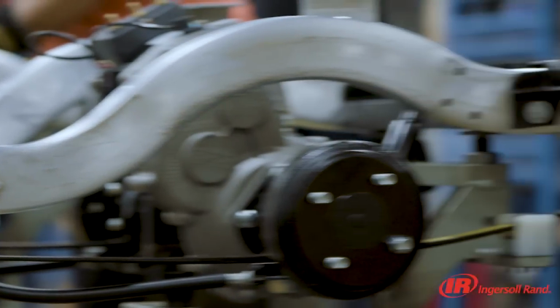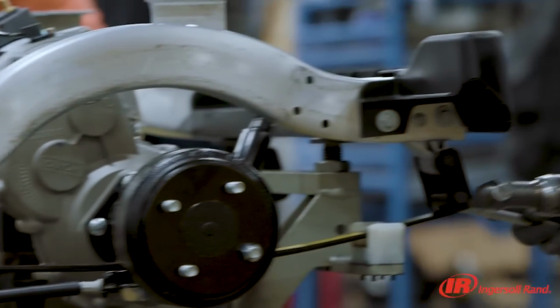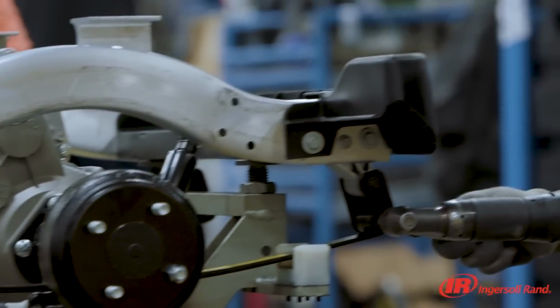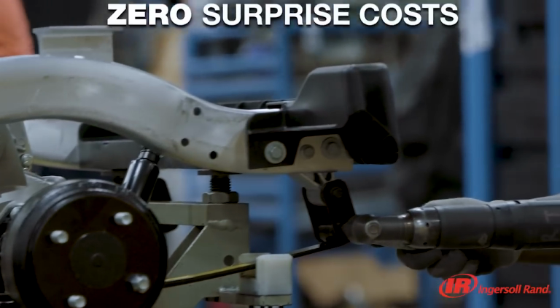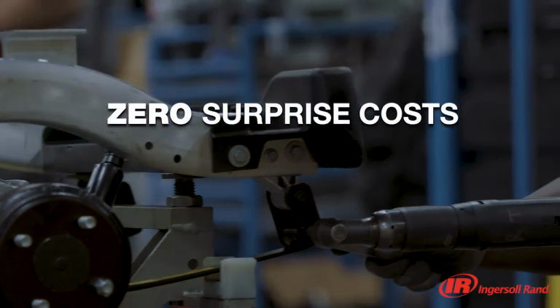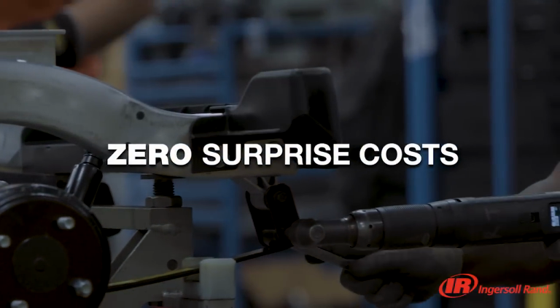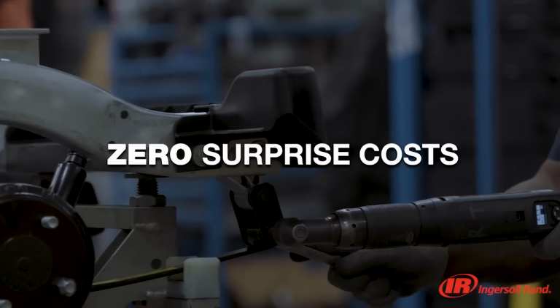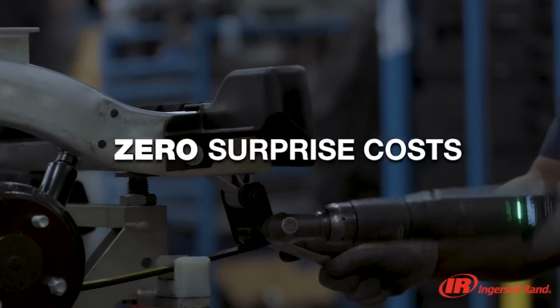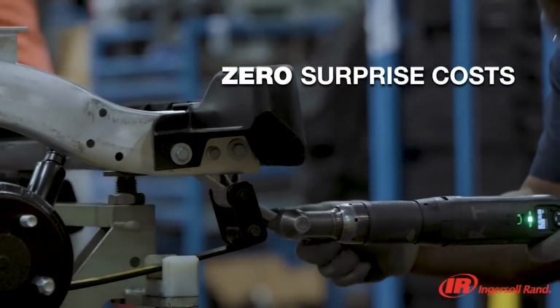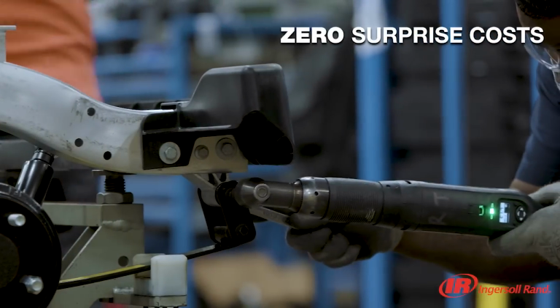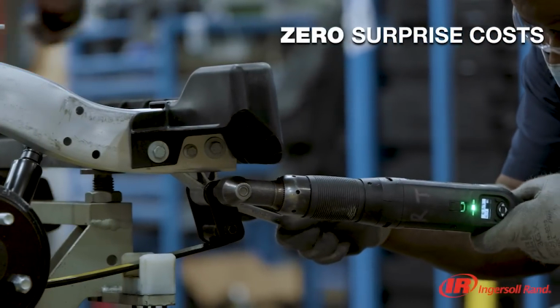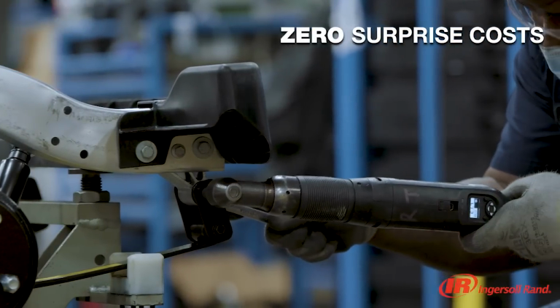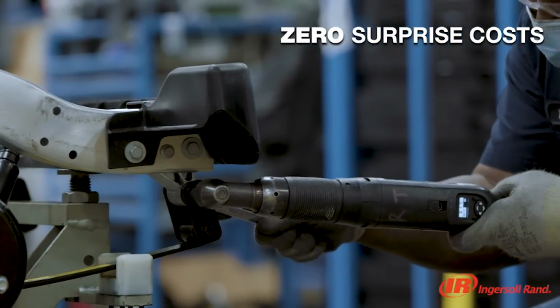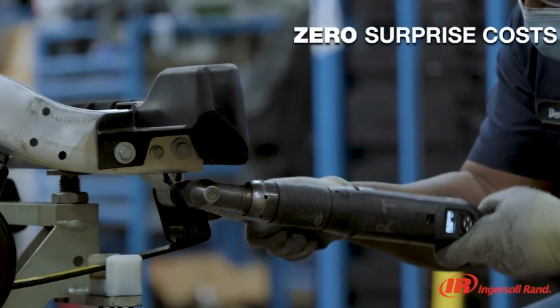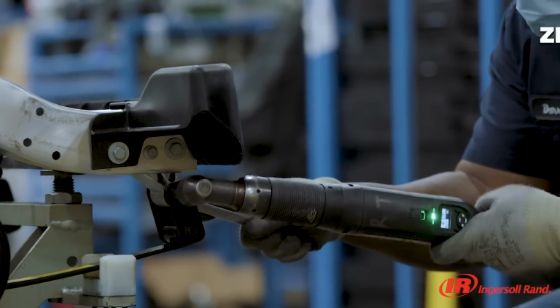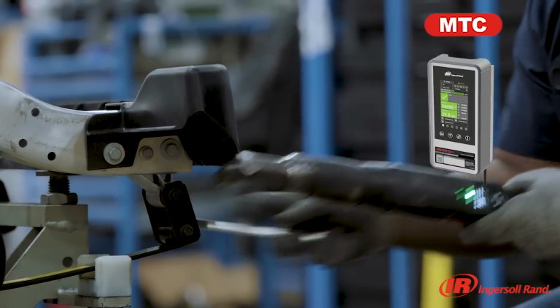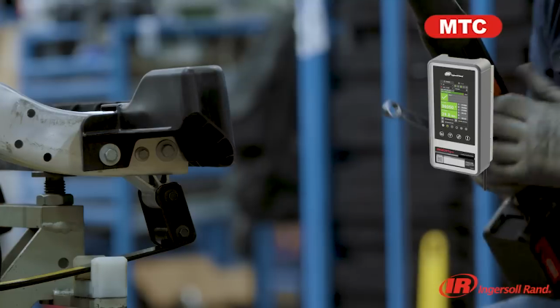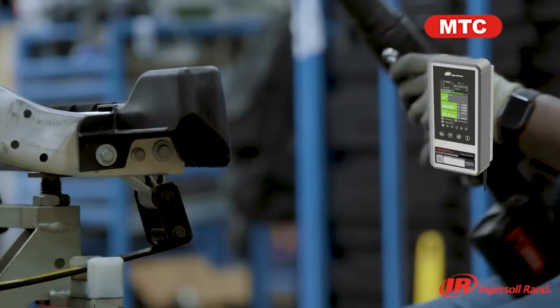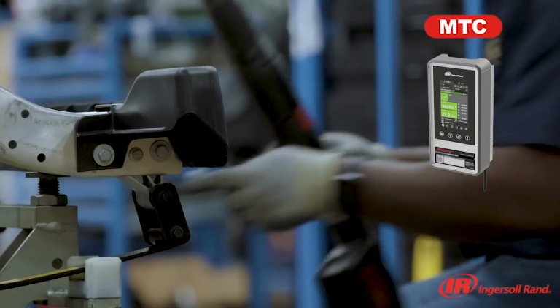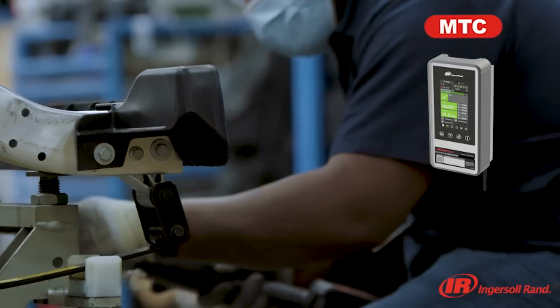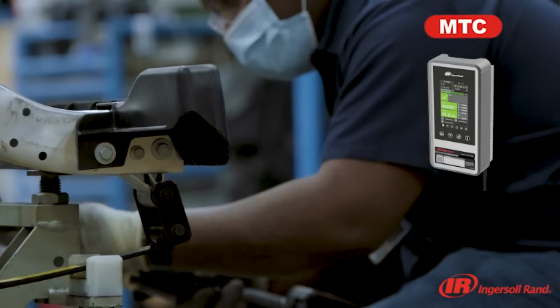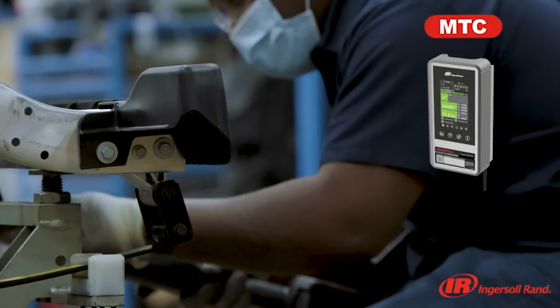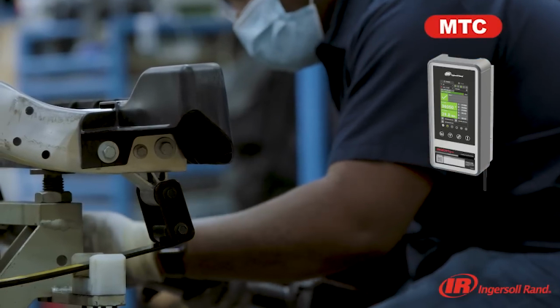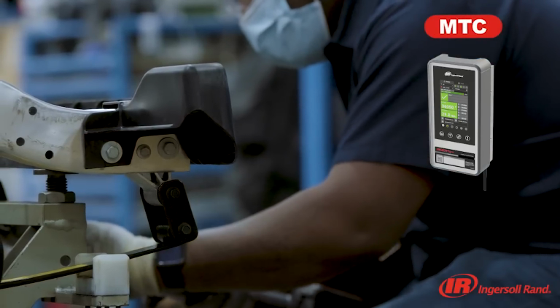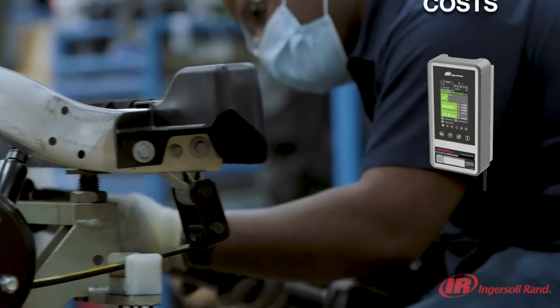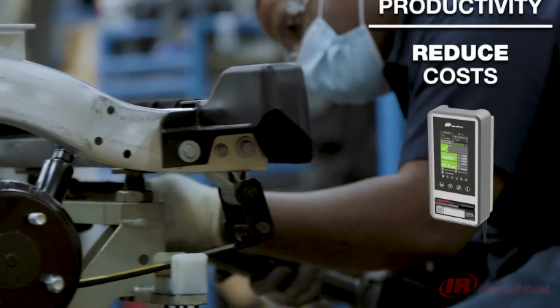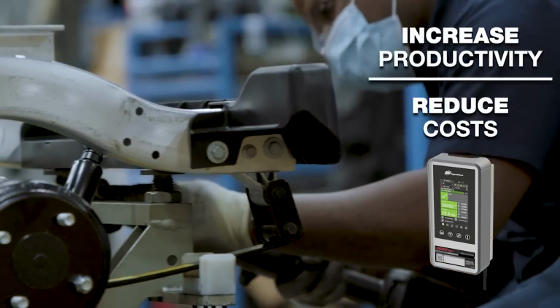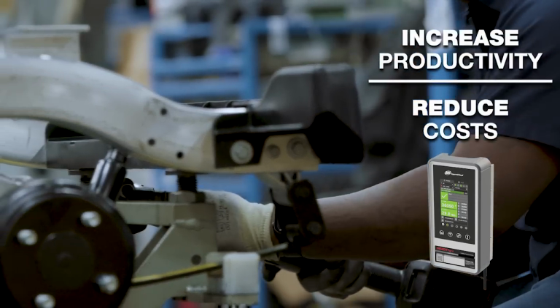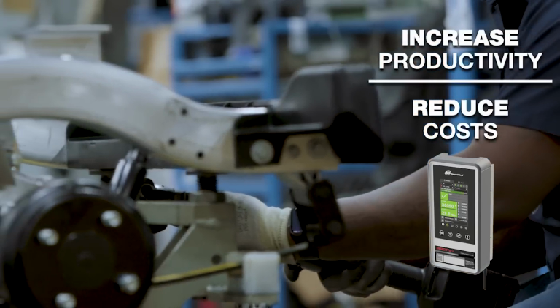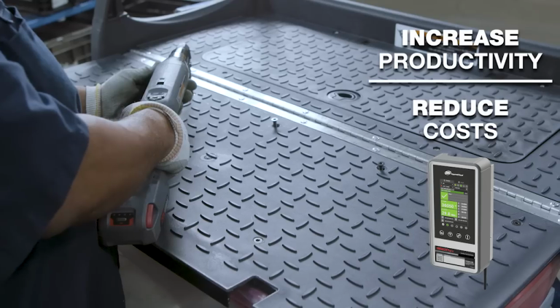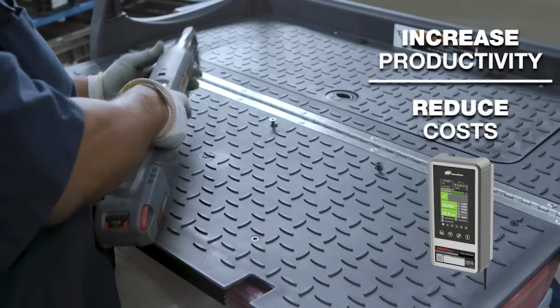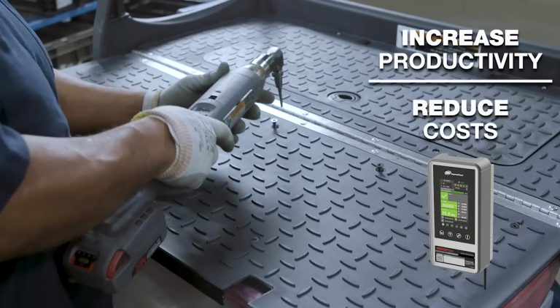Insight QCX helps you minimize costs by leveraging a simplified one-time license strategy with no hidden costs. It comes bundled with MES and fieldbus — increasing your productivity and reducing your costs, all at a price you can afford.